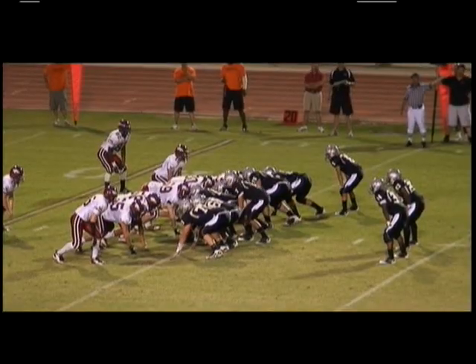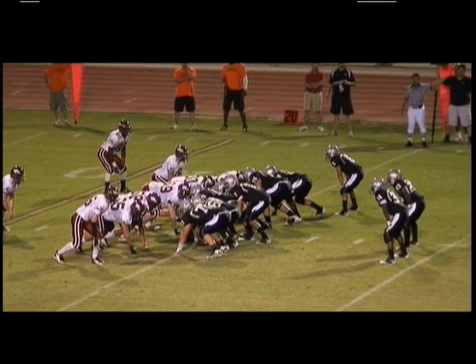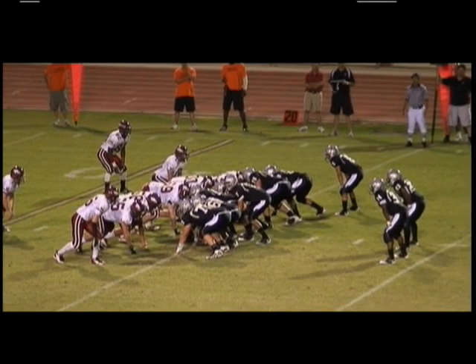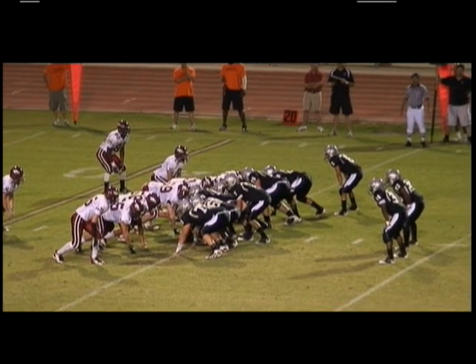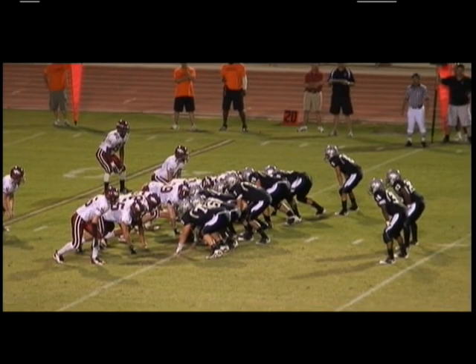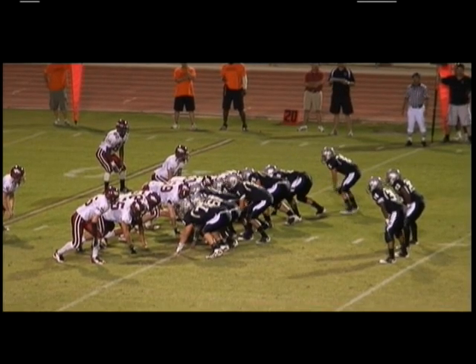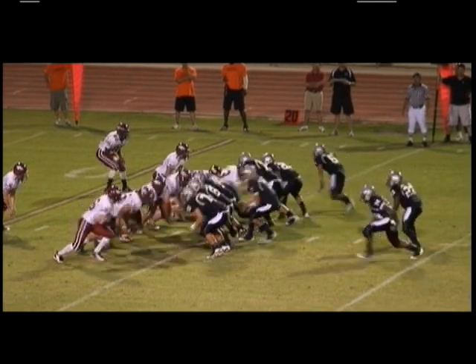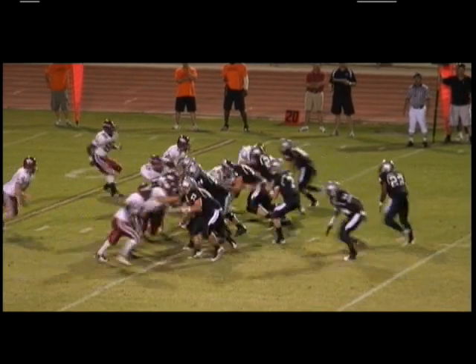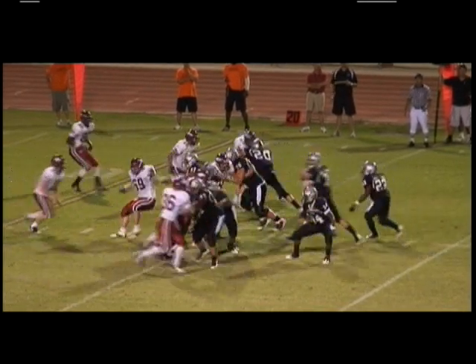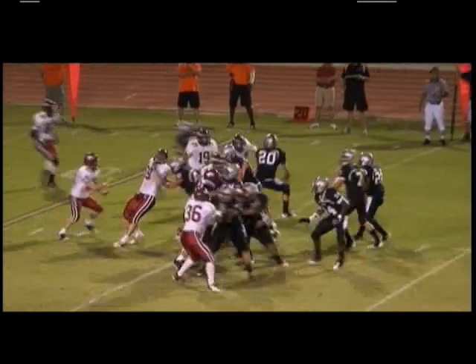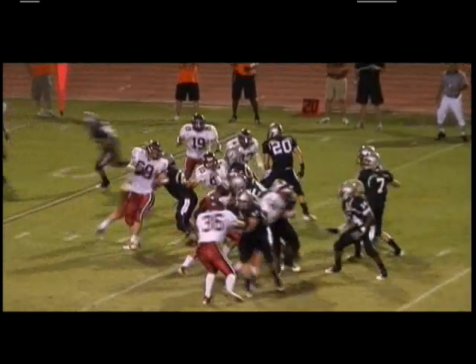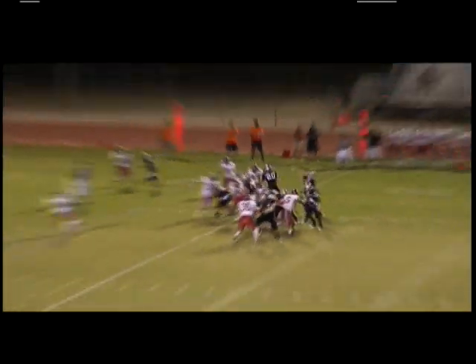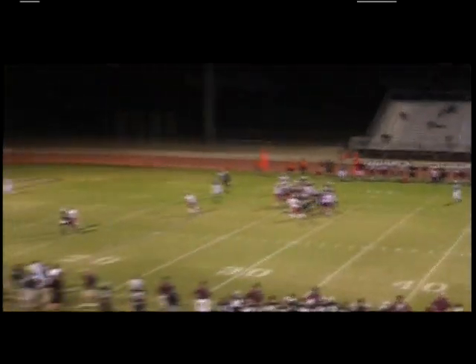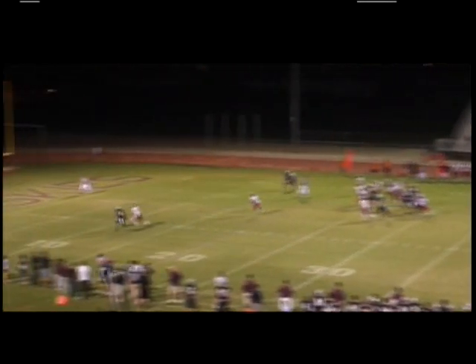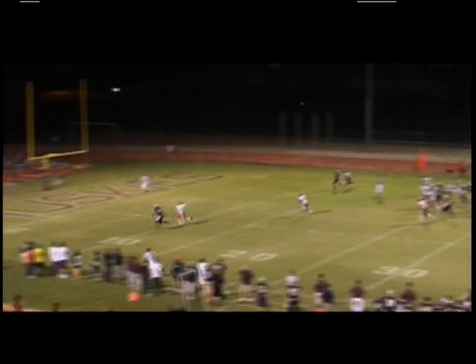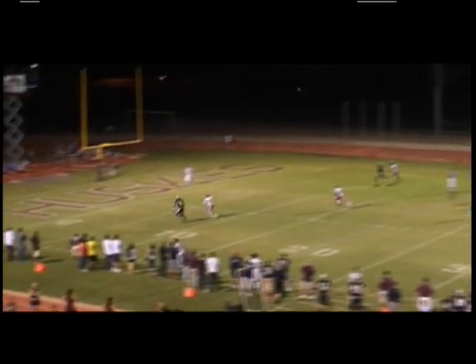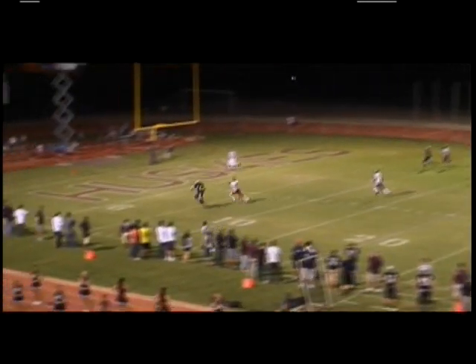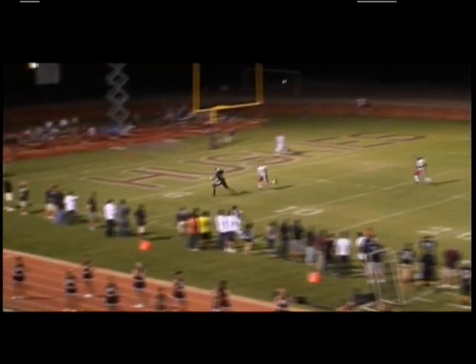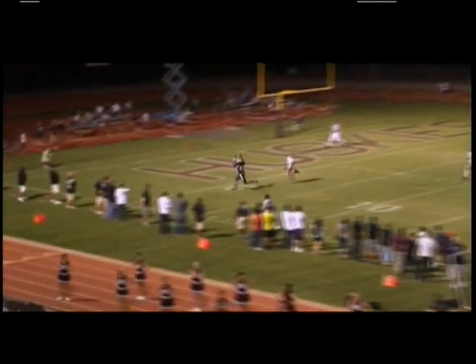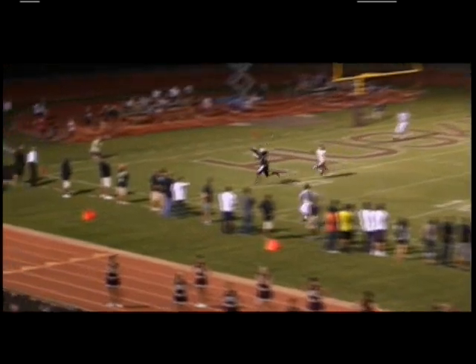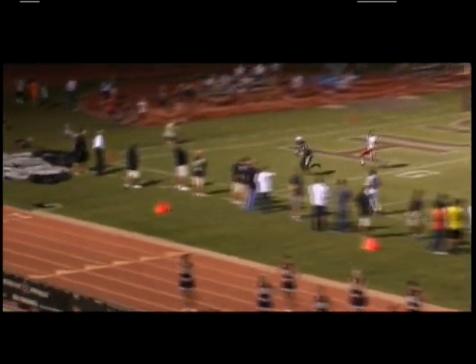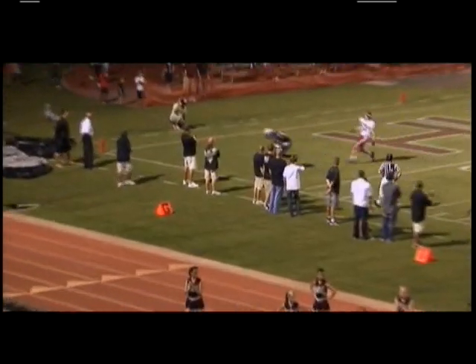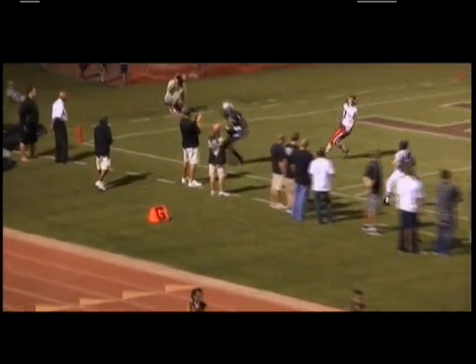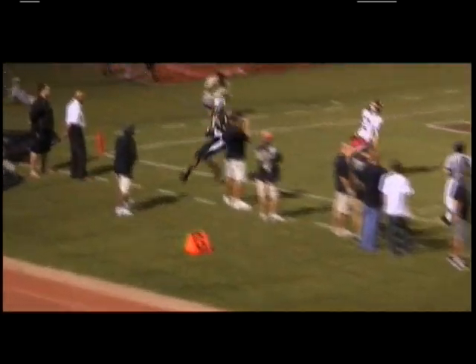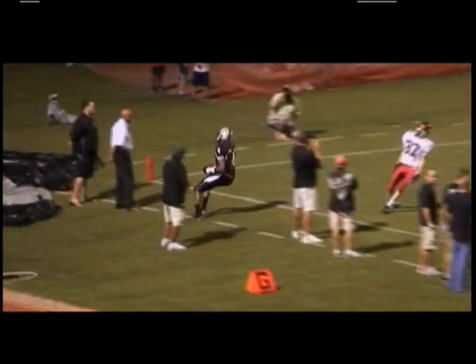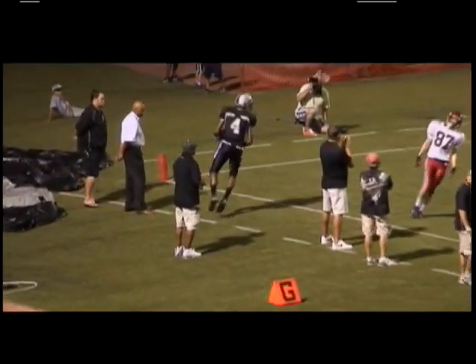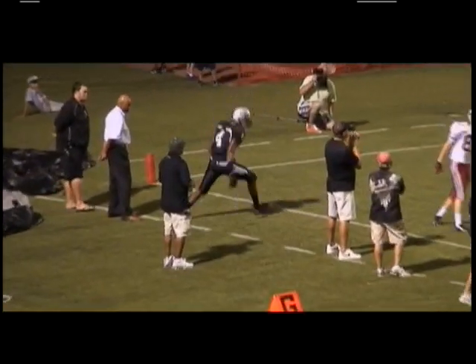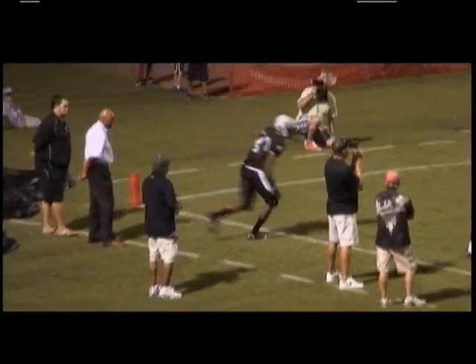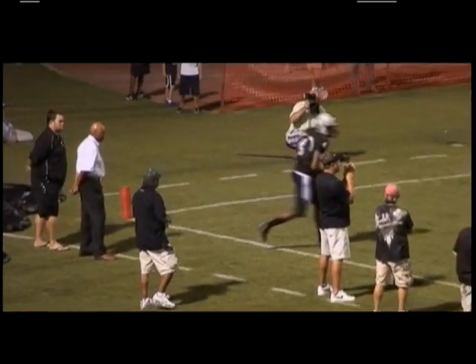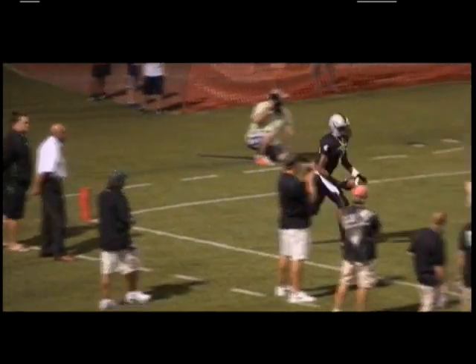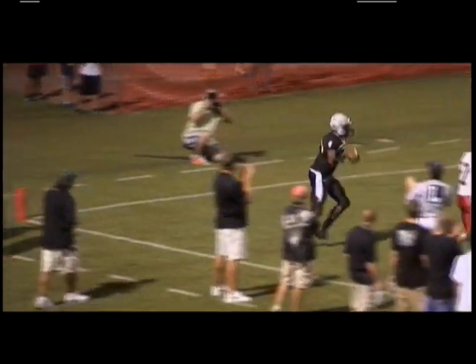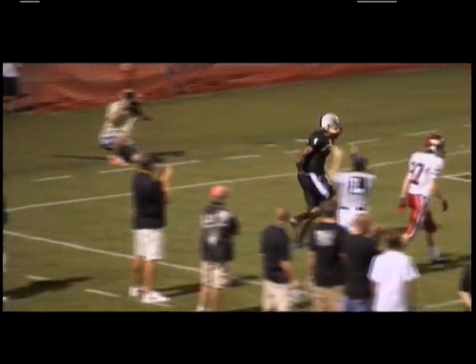Junior quarterback Kyron Poe has looked impressive so far. A one-step drop, fade route, Tanner Clay — he's got it. Six more for the Hamilton Huskies.